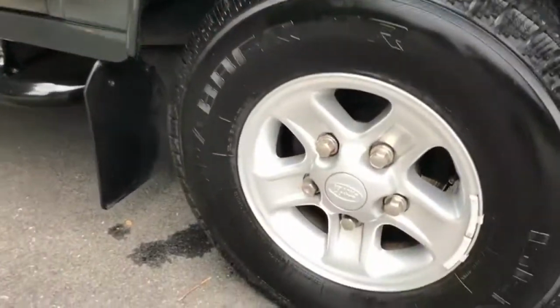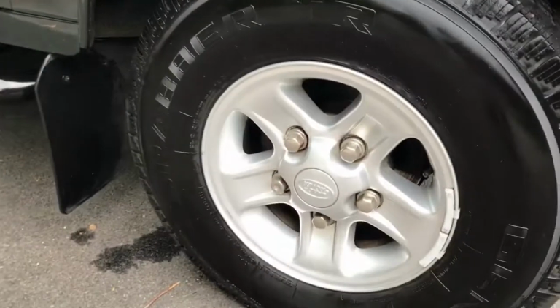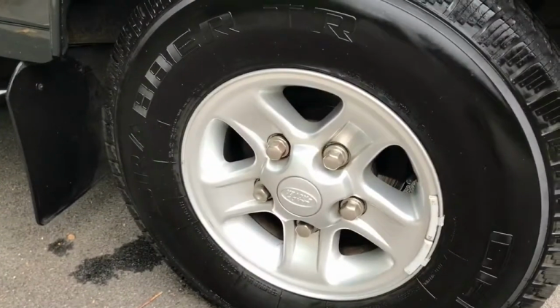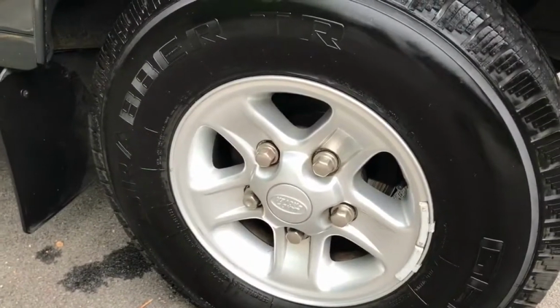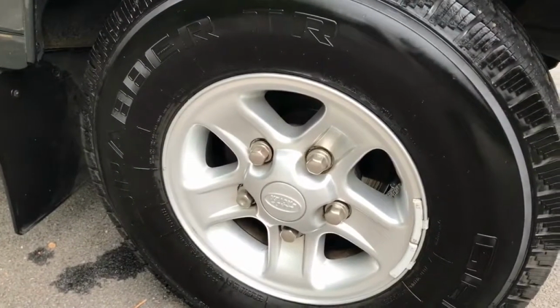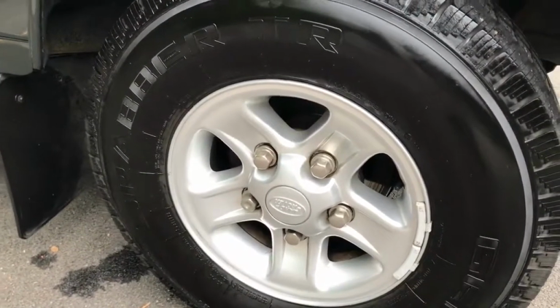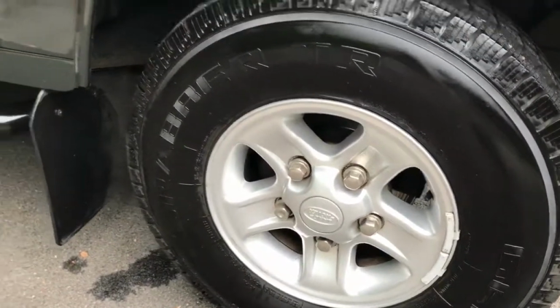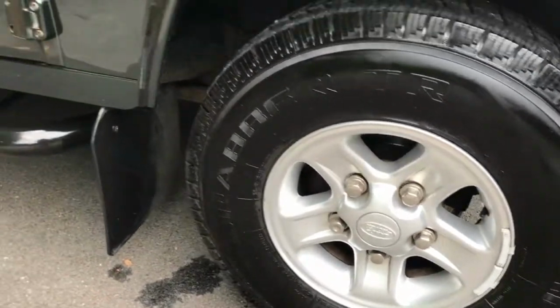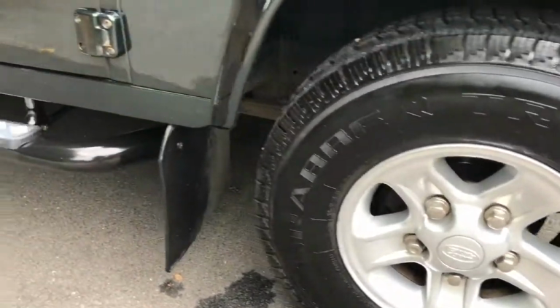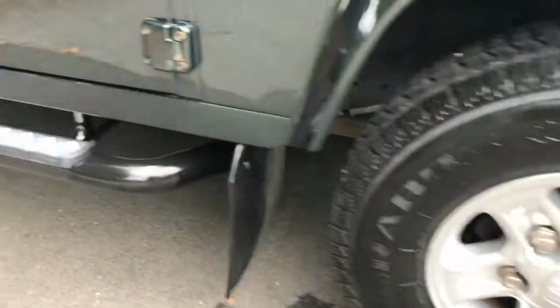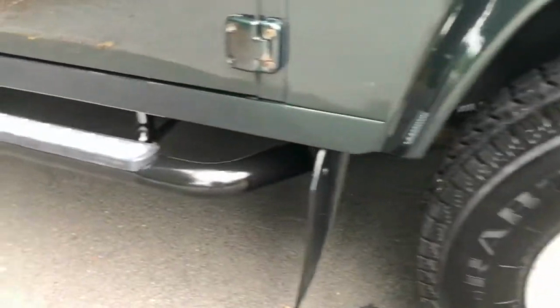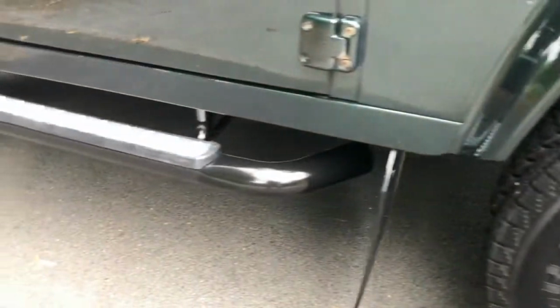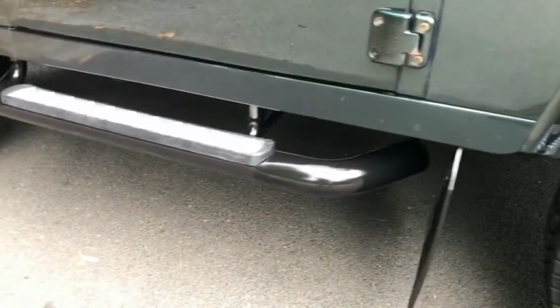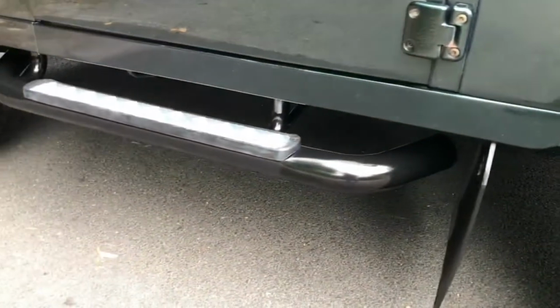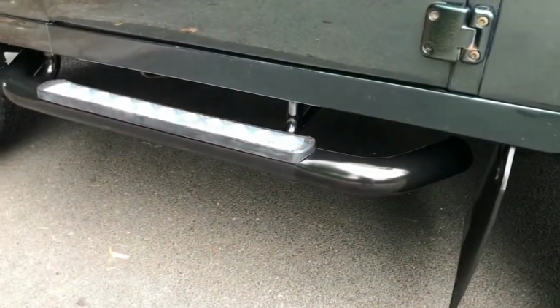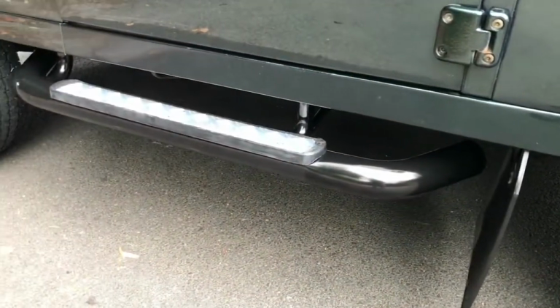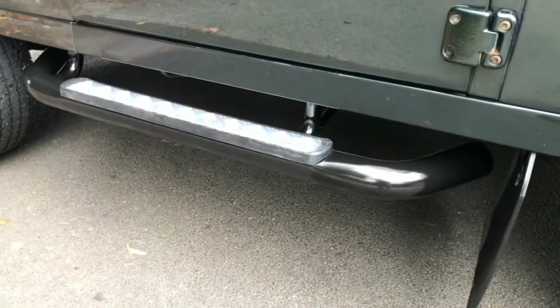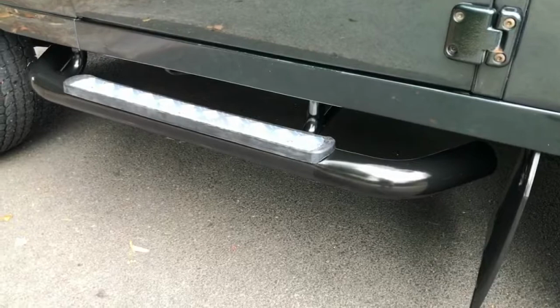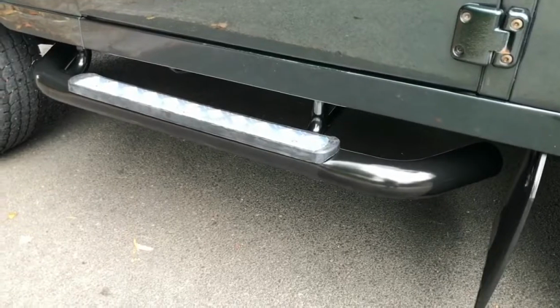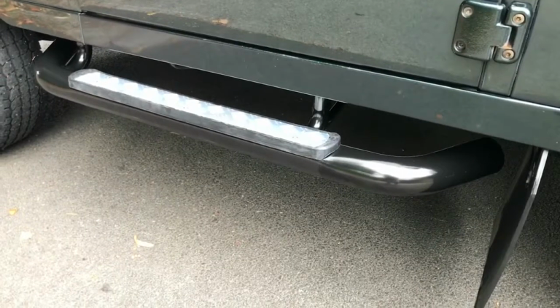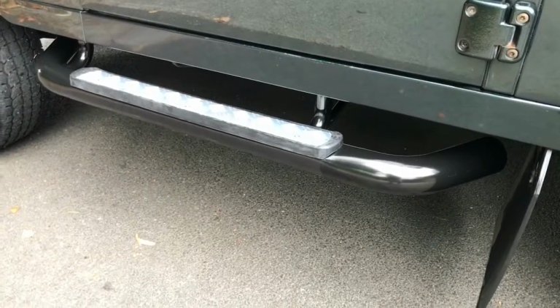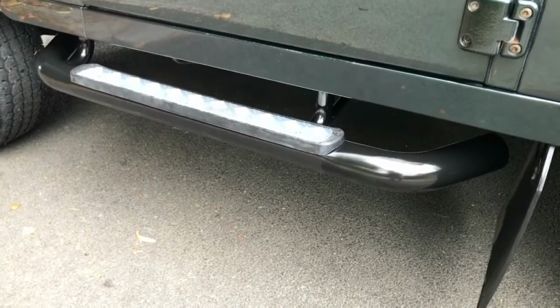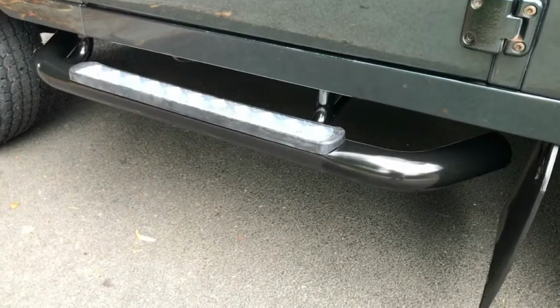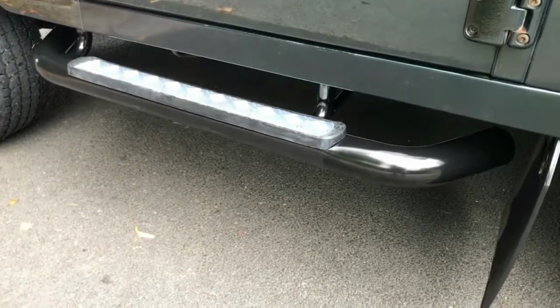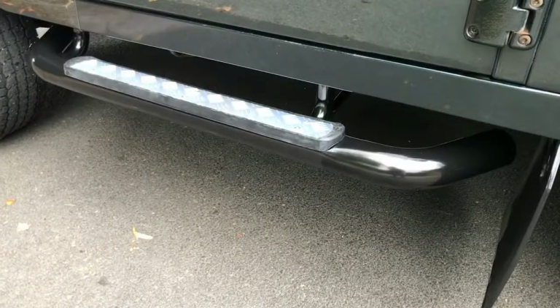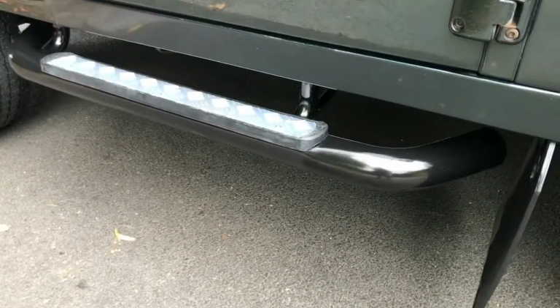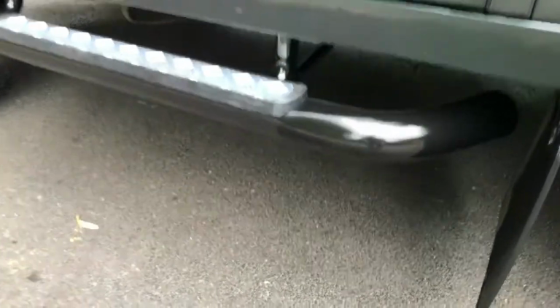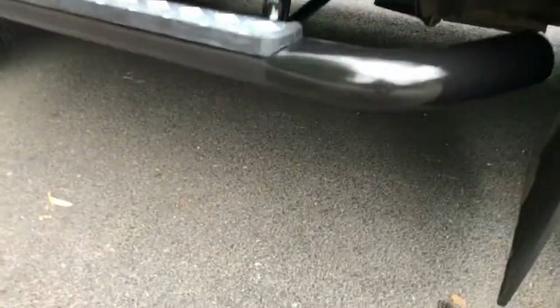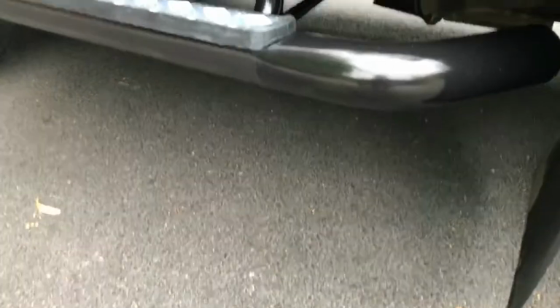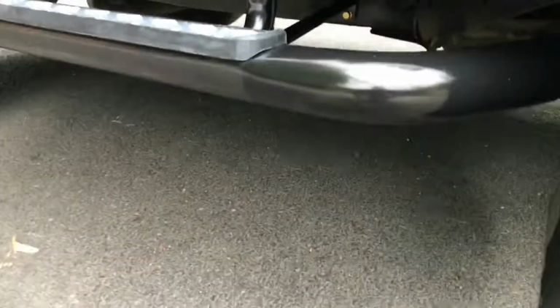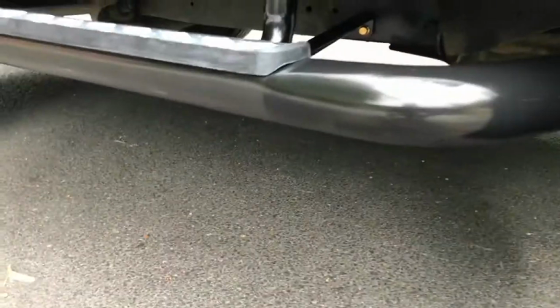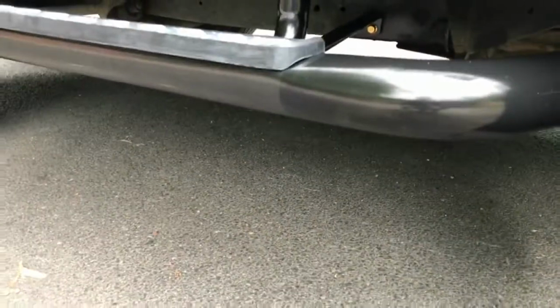That's just a close-up of the wheel as you can see in that clip. And the side steps were rotten on this, so these side steps have just been fitted.